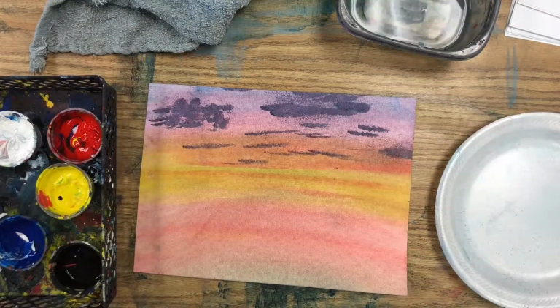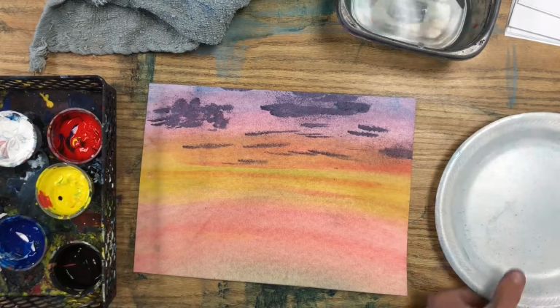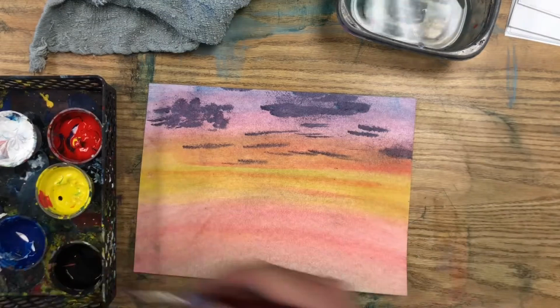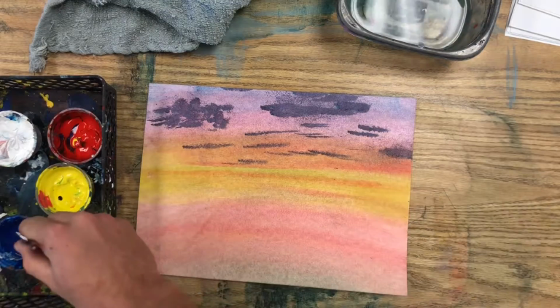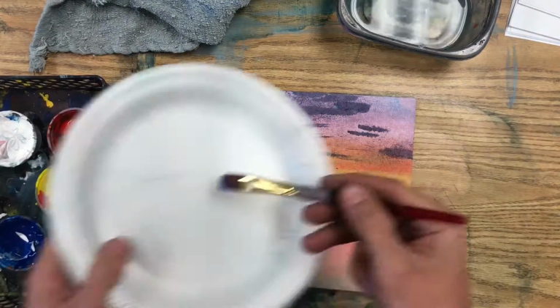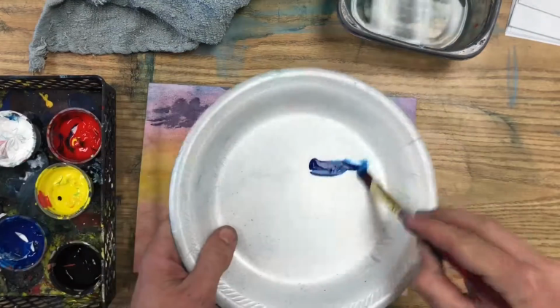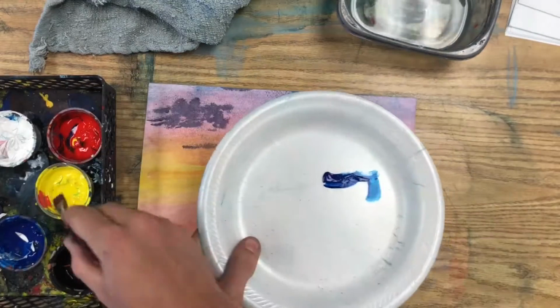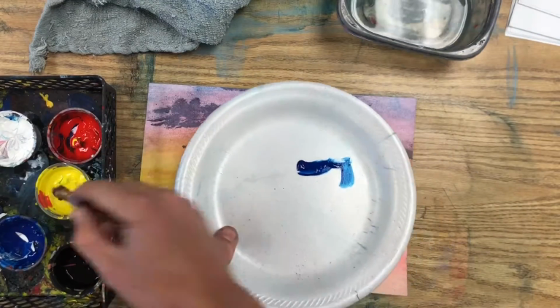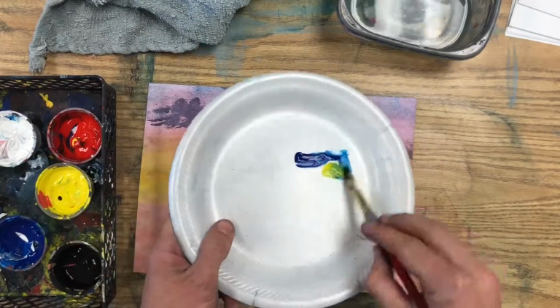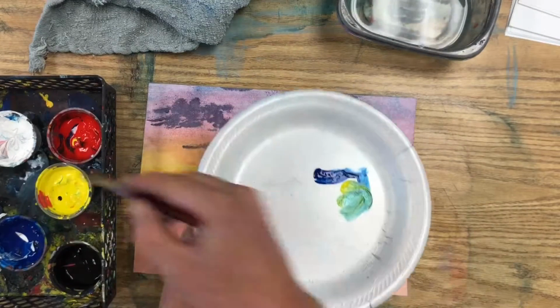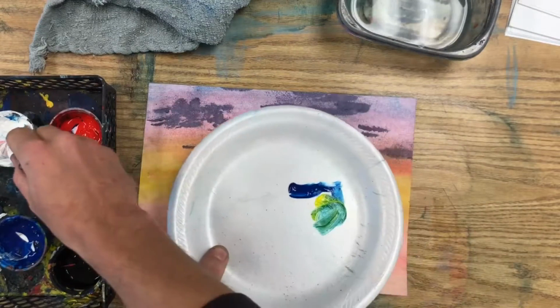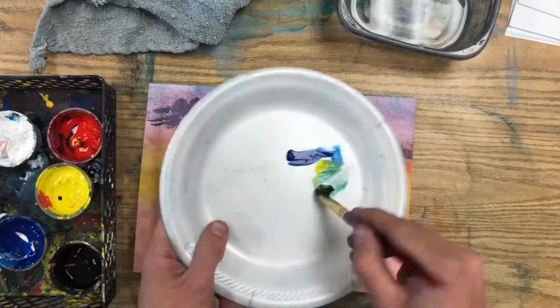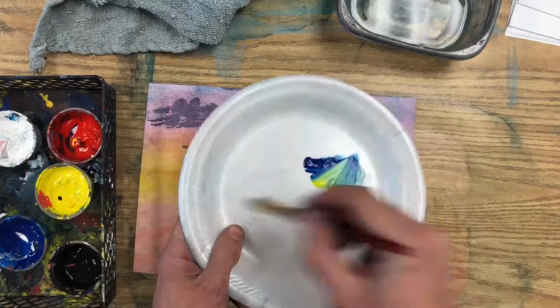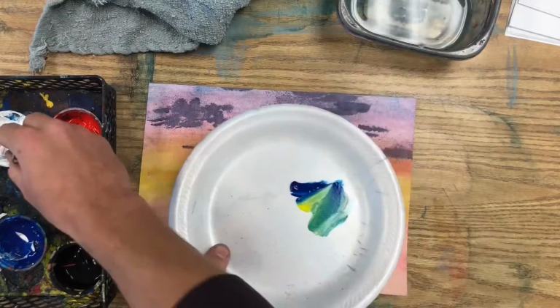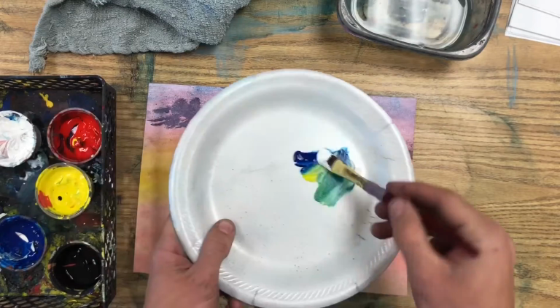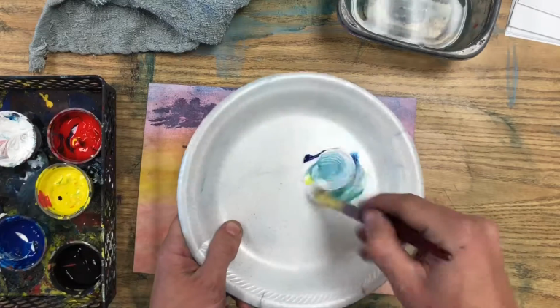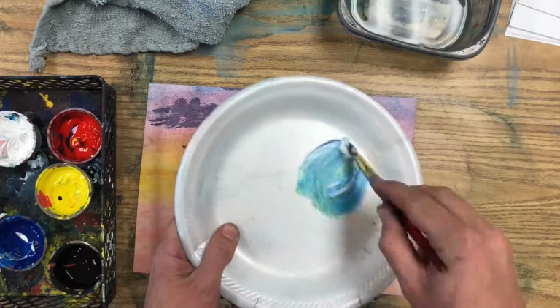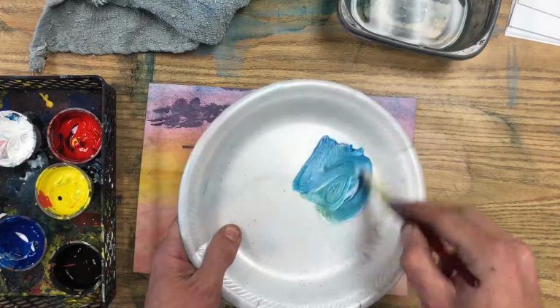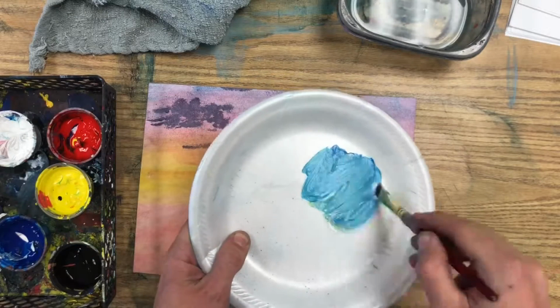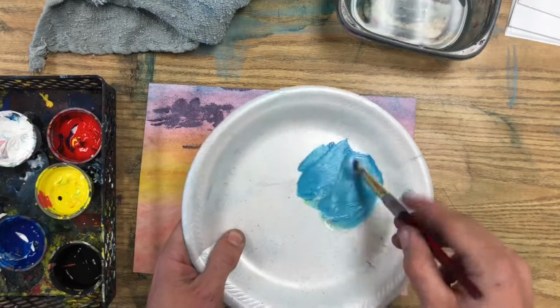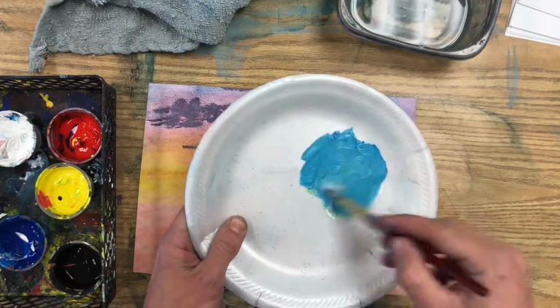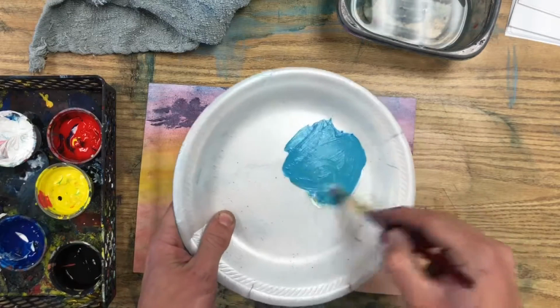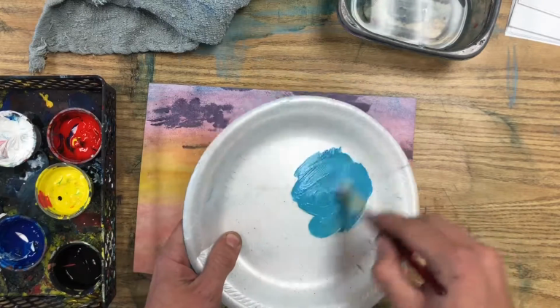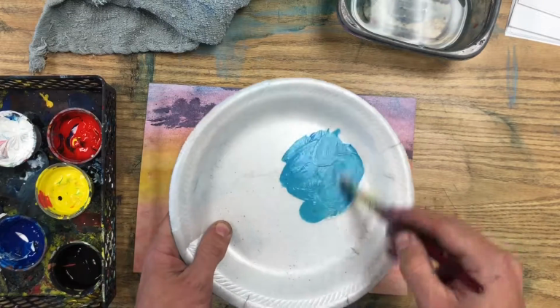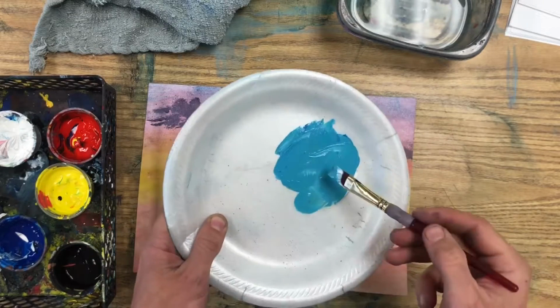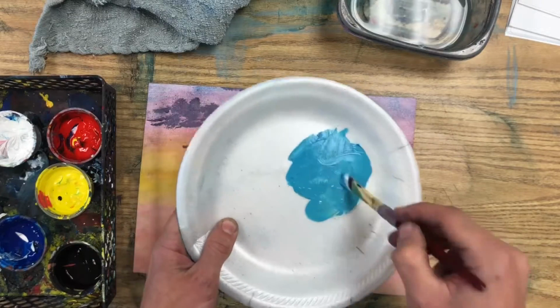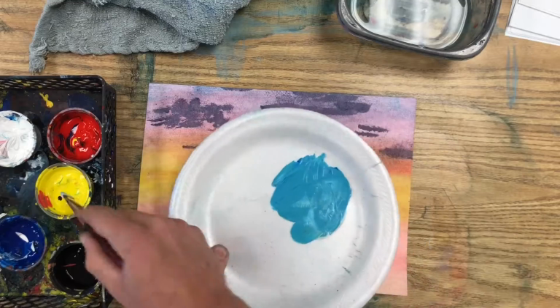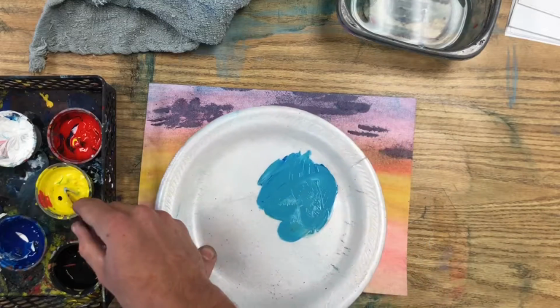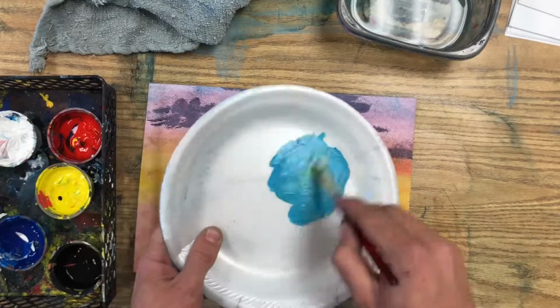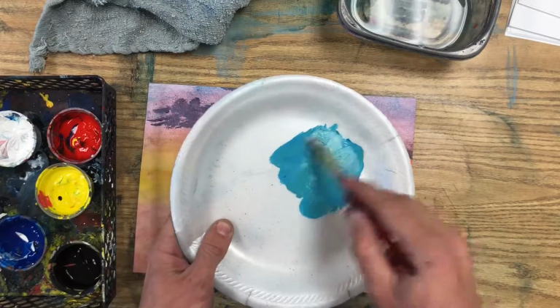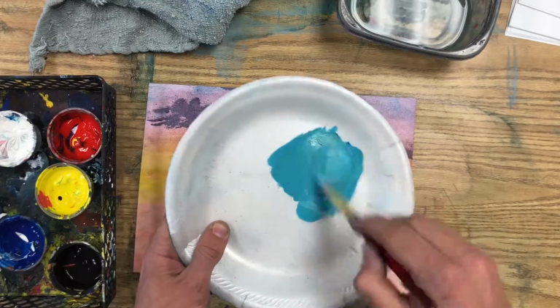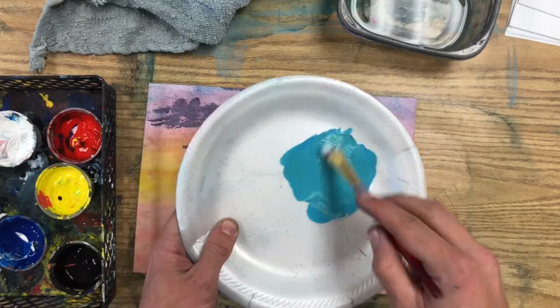To paint an ocean, start by mixing up the color you would like your ocean water to be. I'm going to mix up a light blue-green, so blue plus some yellow, a good bit of white, until I get the color I'm looking for.